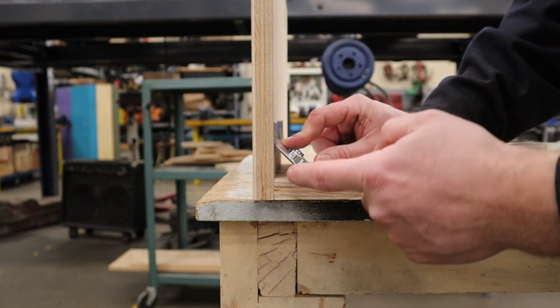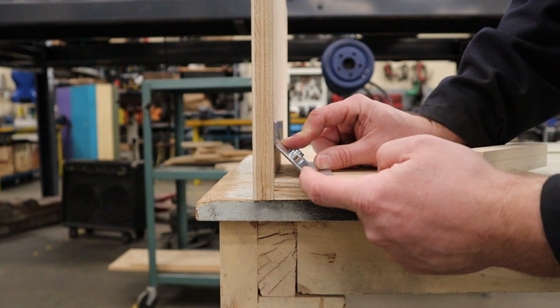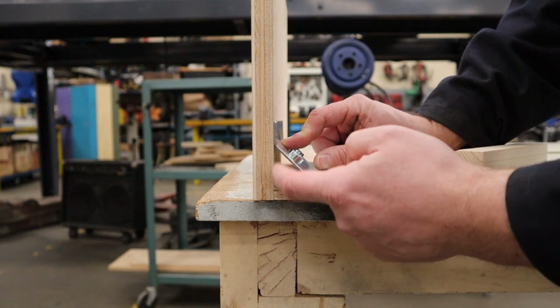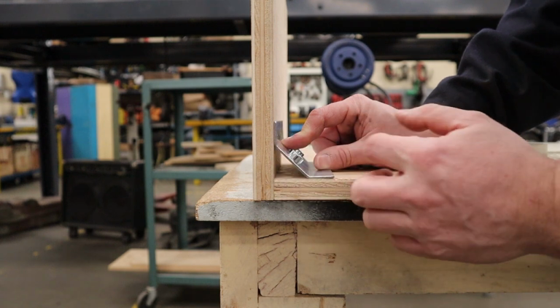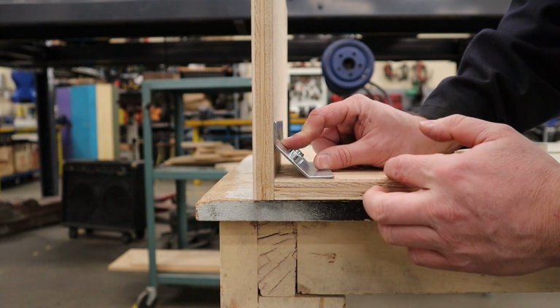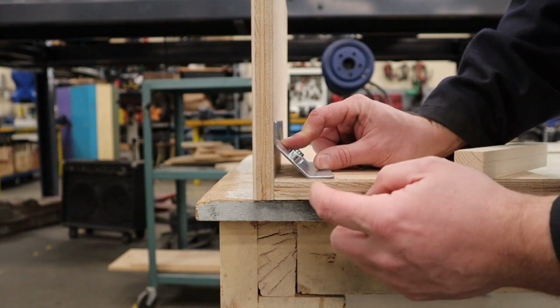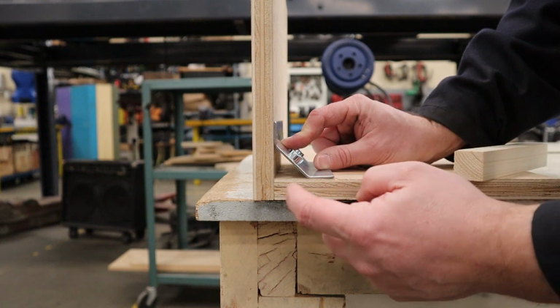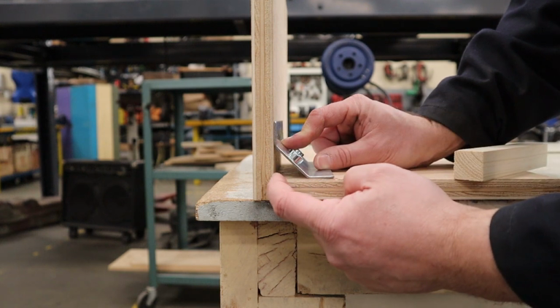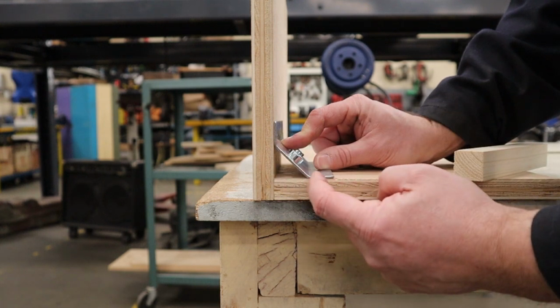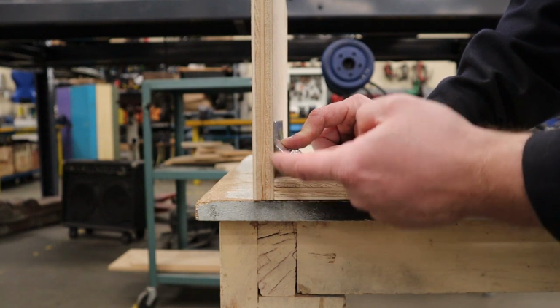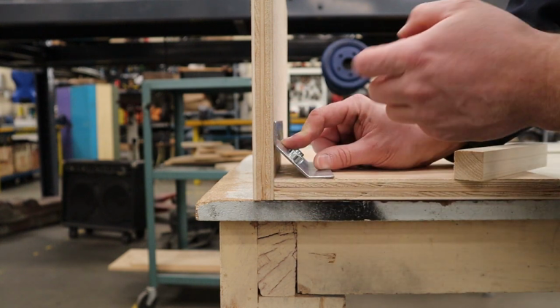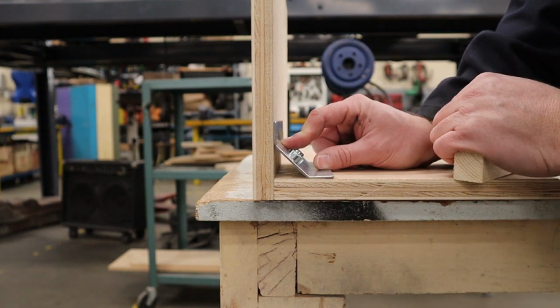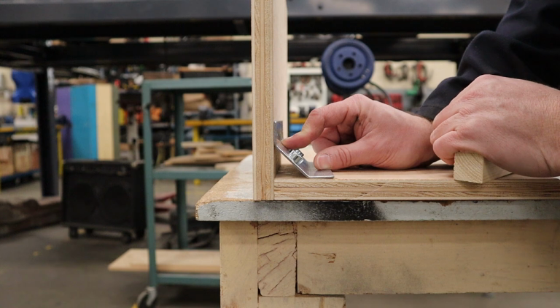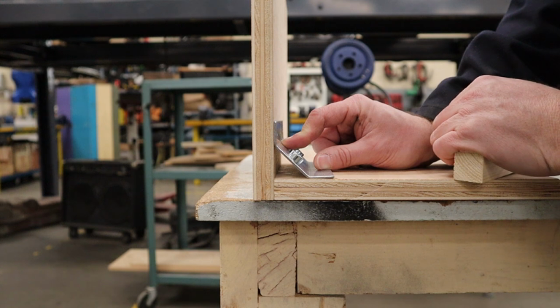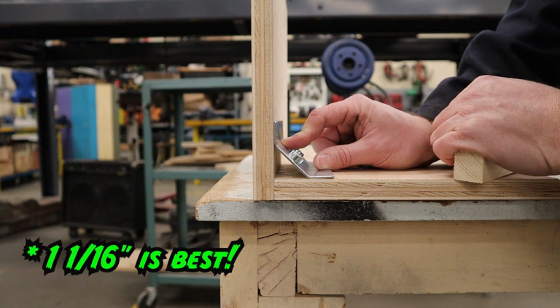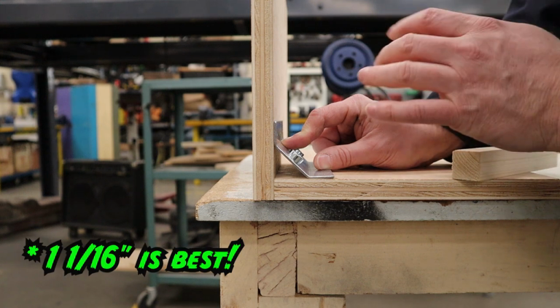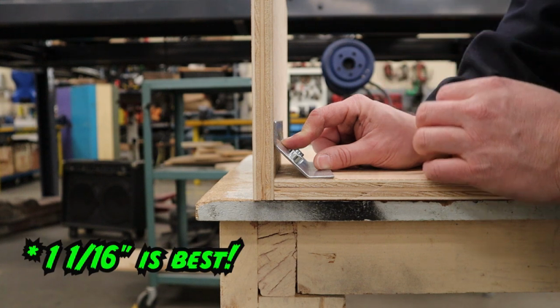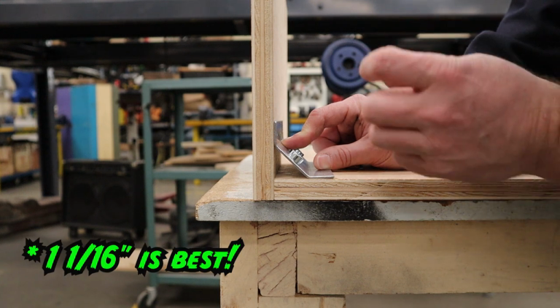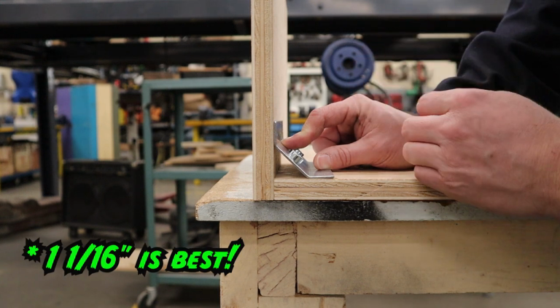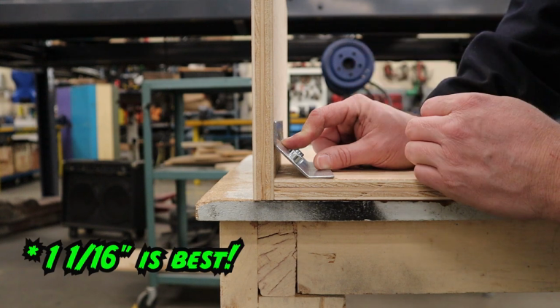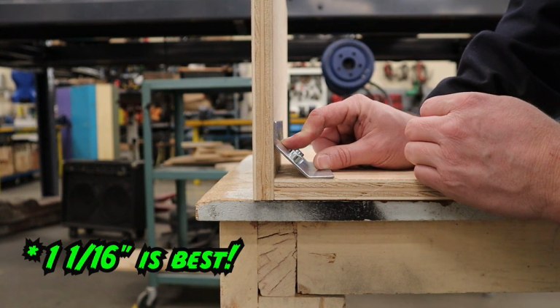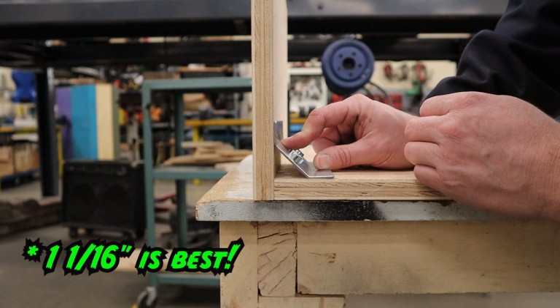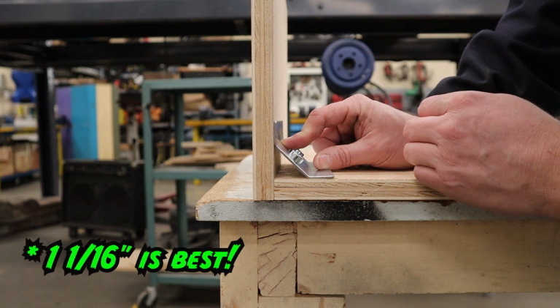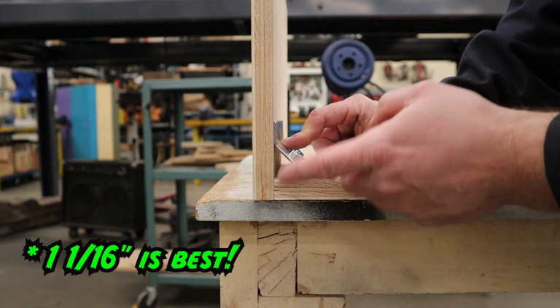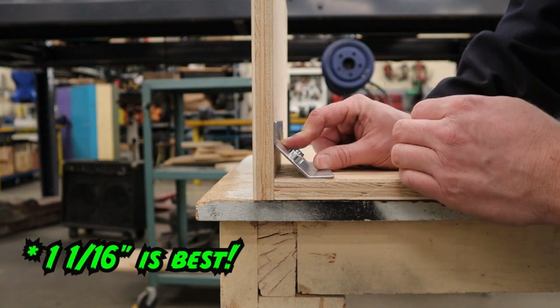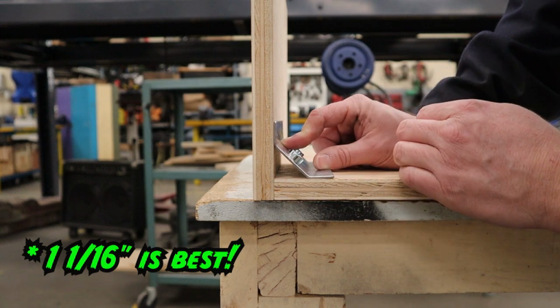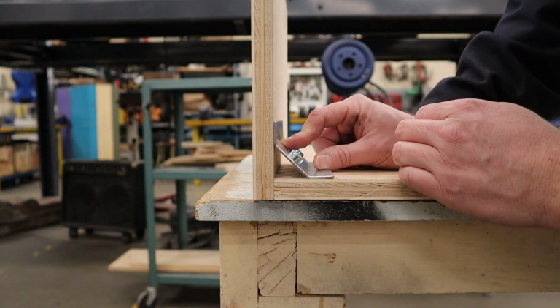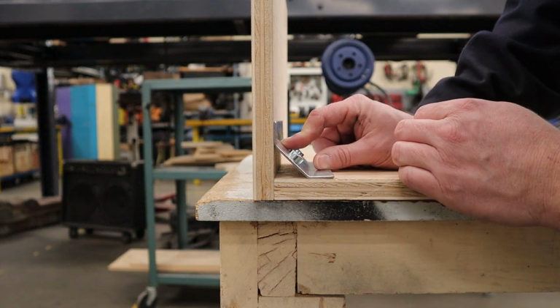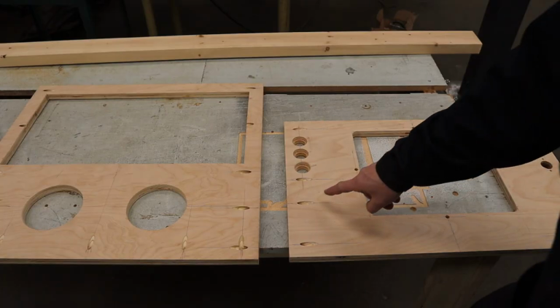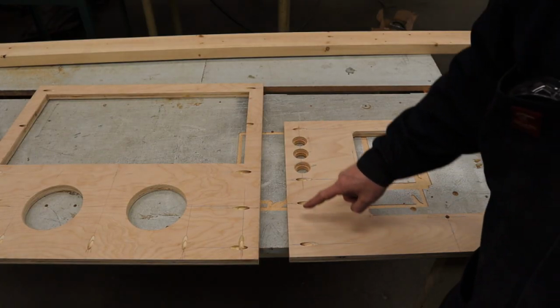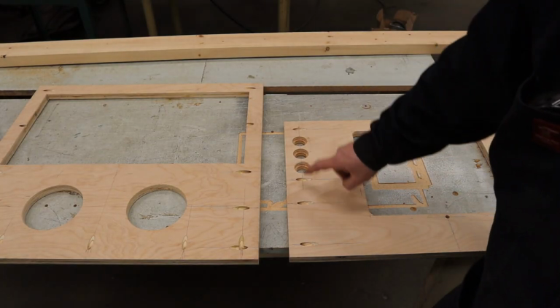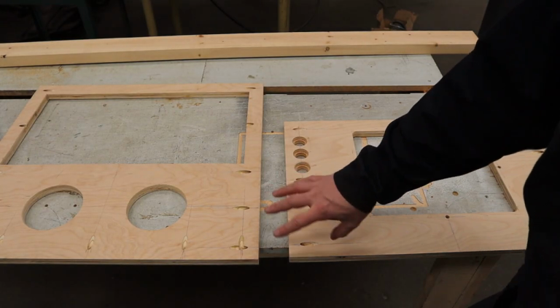To get the maximum amount of glue space, you're going to want these edges to be one and one eighth inch, and no bigger. They could be a touch smaller than that, but if you make them too small then you're losing some glue strength.